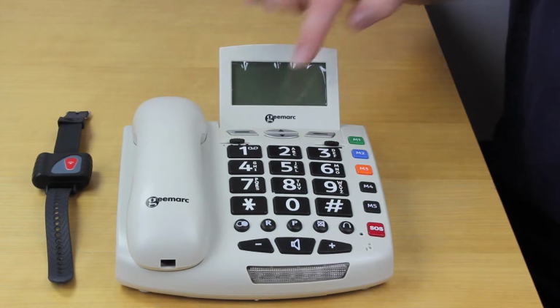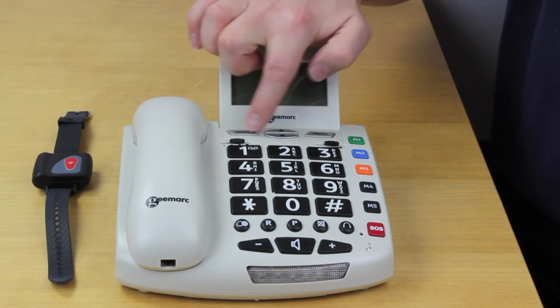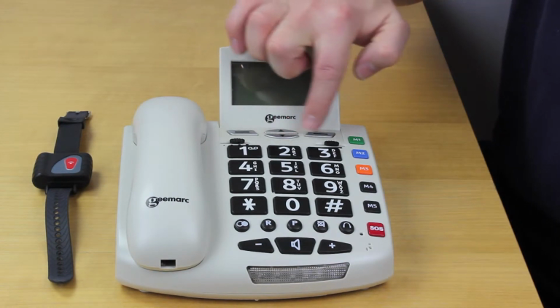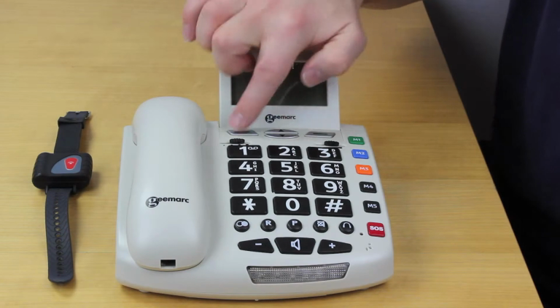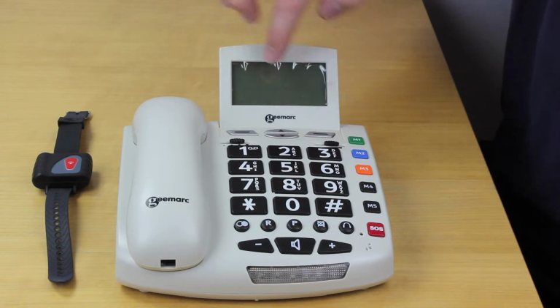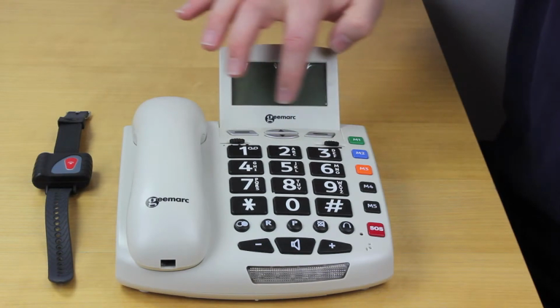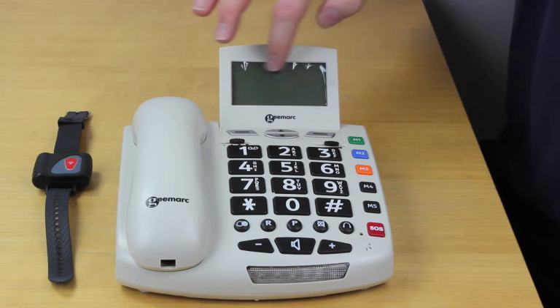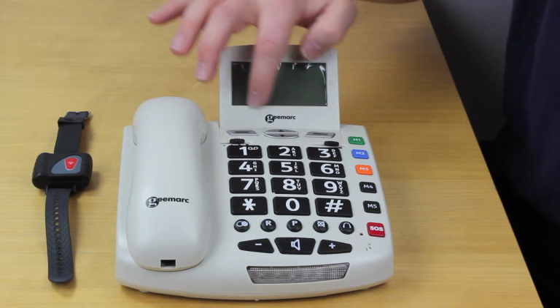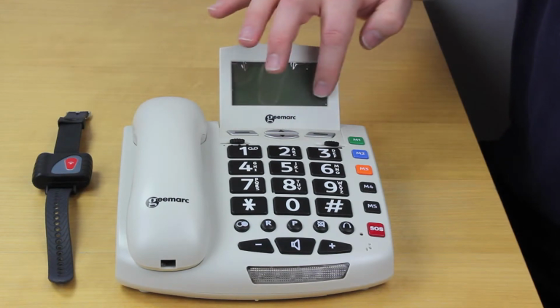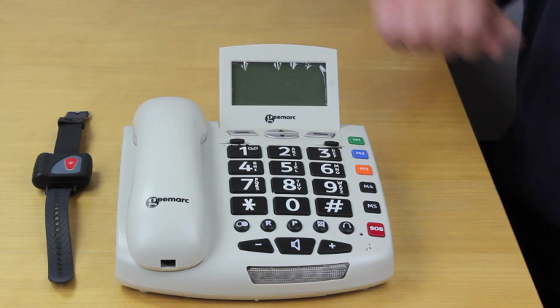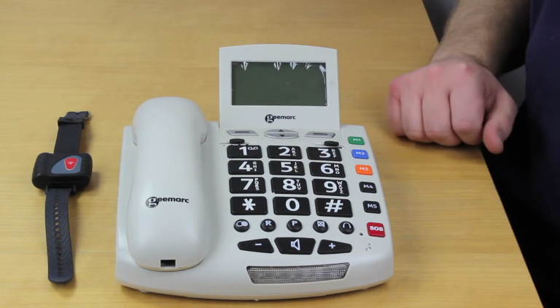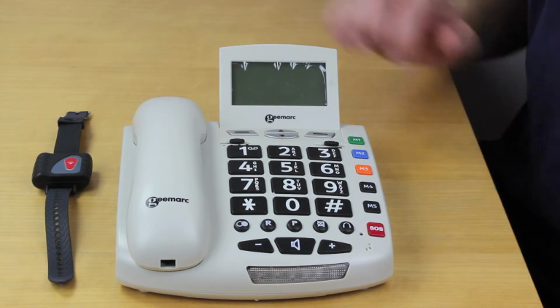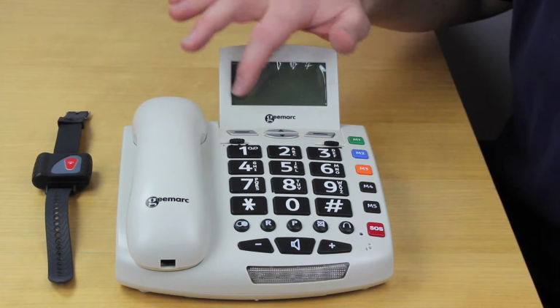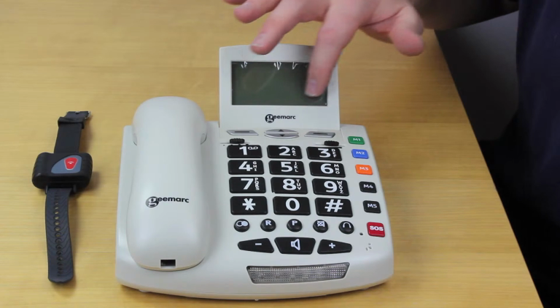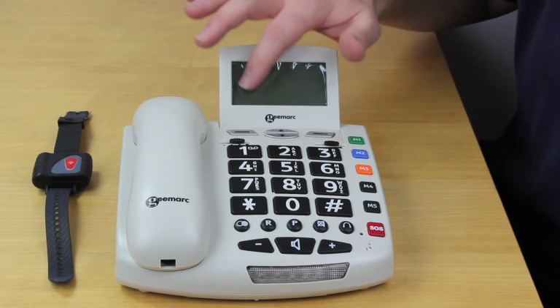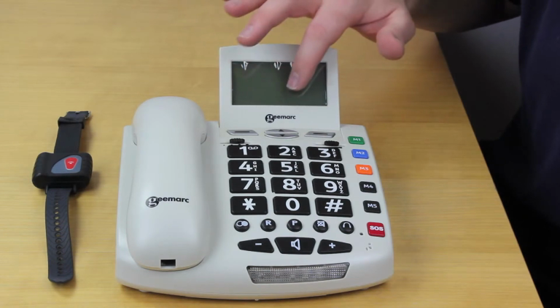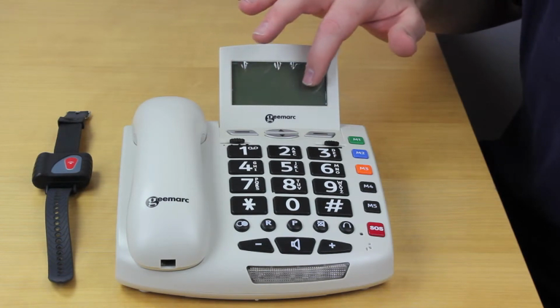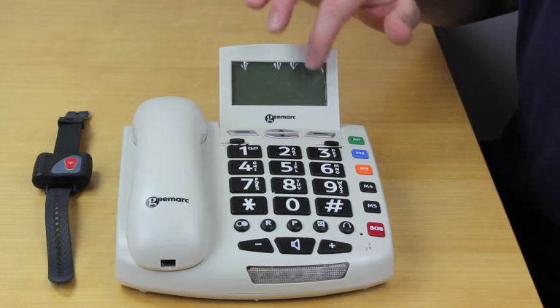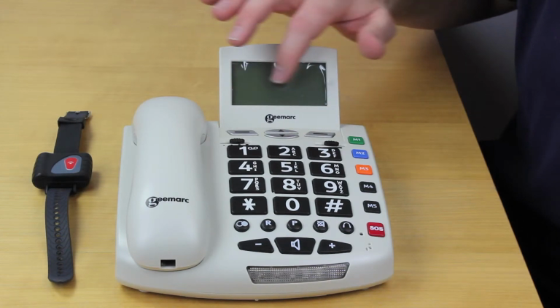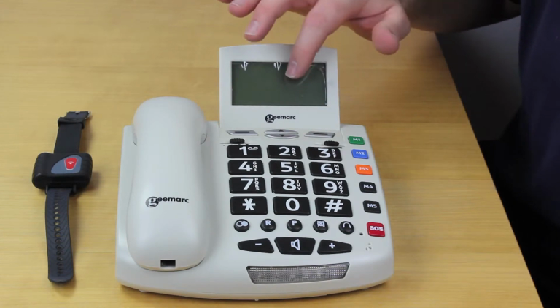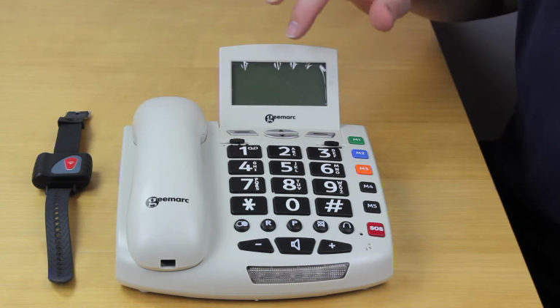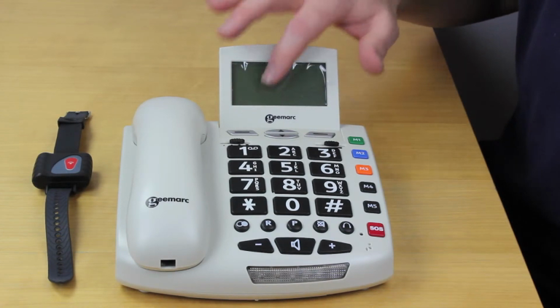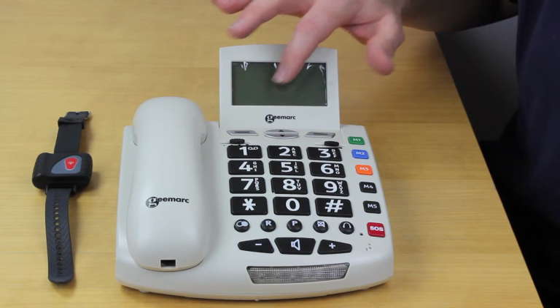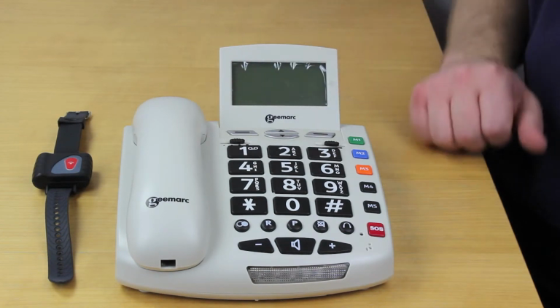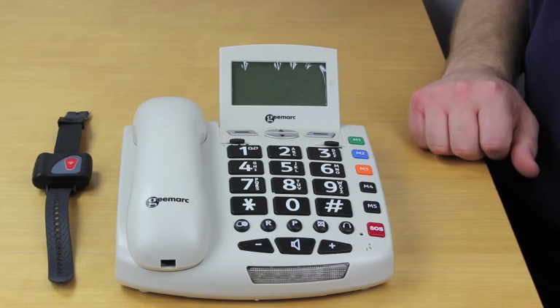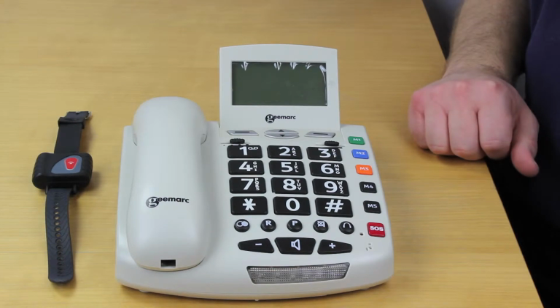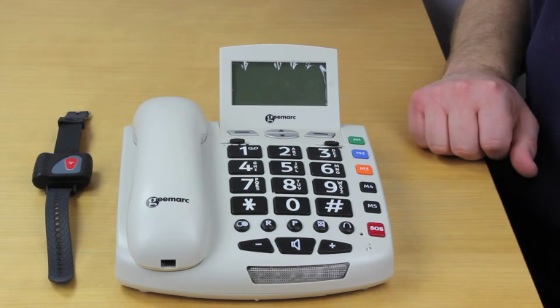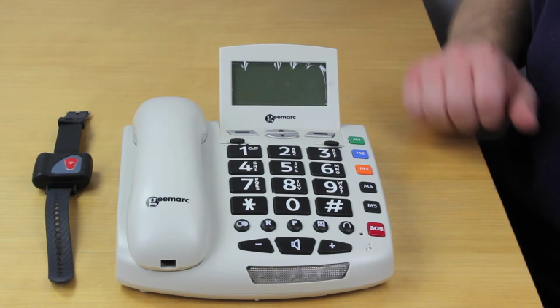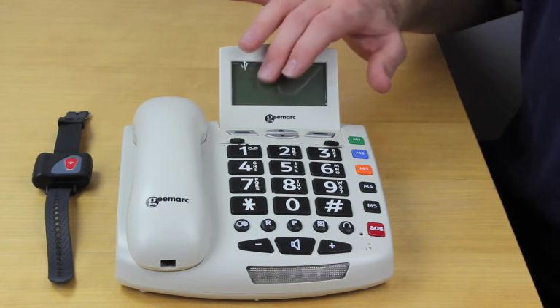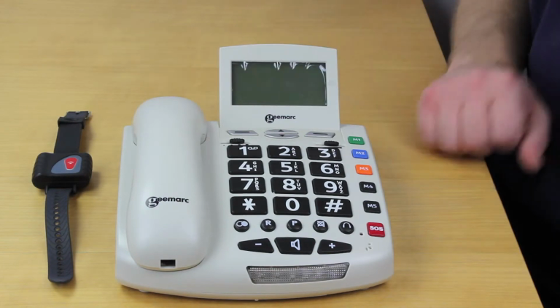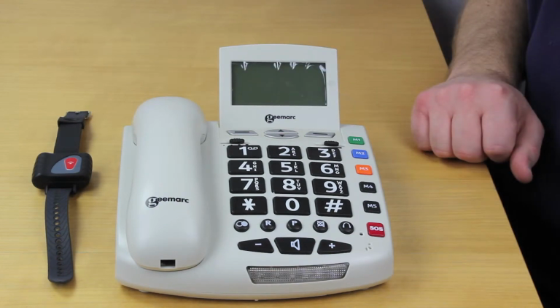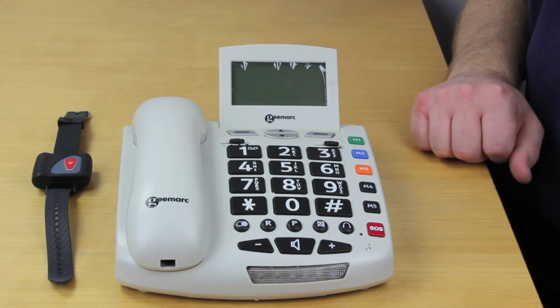Up here we have the navigation buttons for the LCD display, which will enable the phone book to operate, time and date, and also would display a caller ID if you subscribe to that. That's what the screen up here will do.